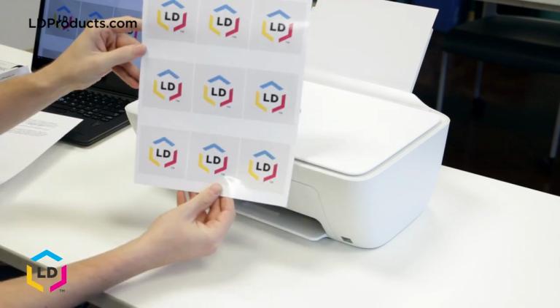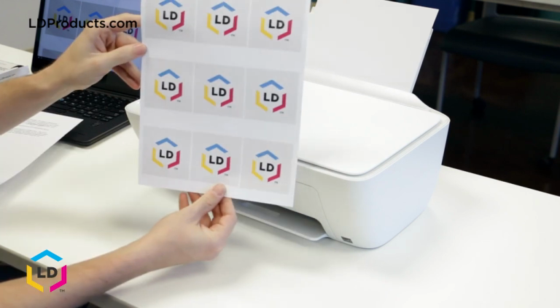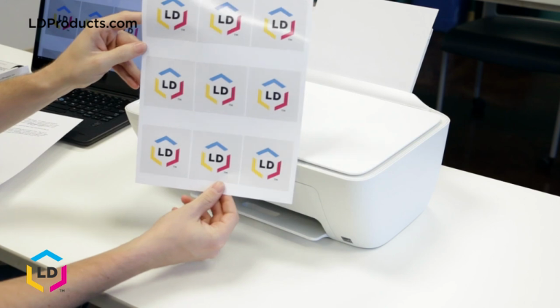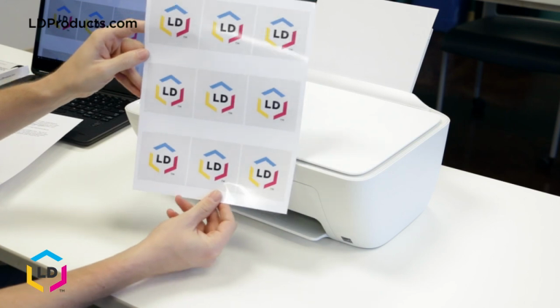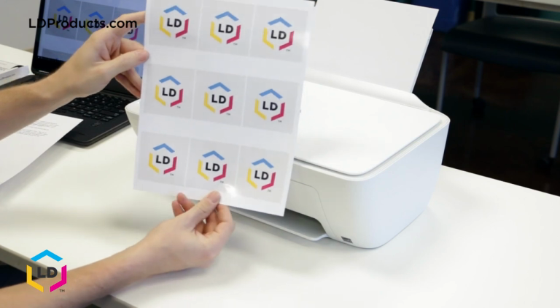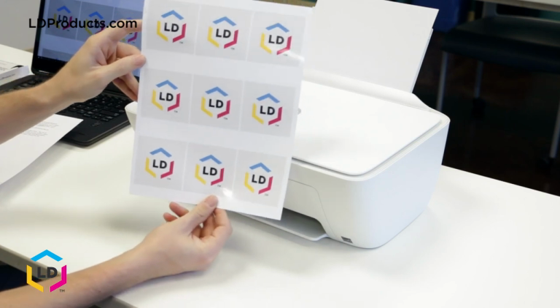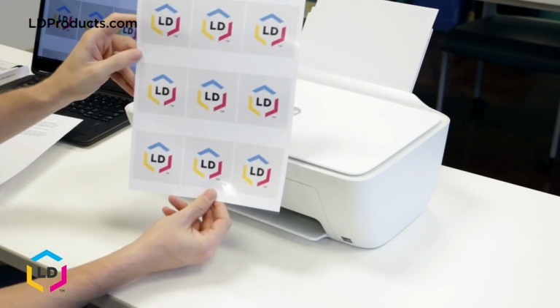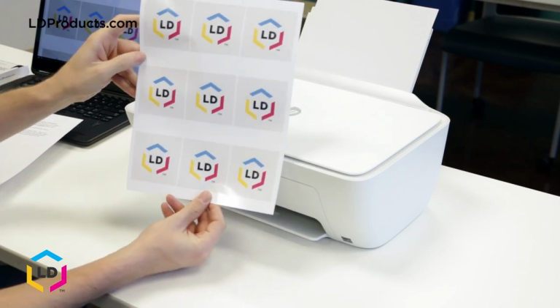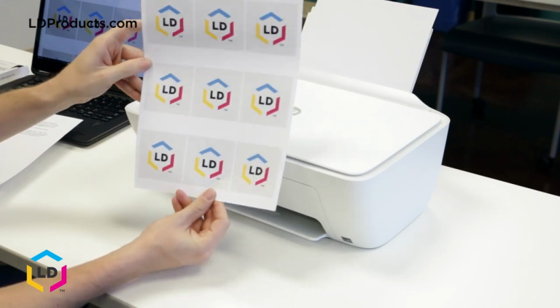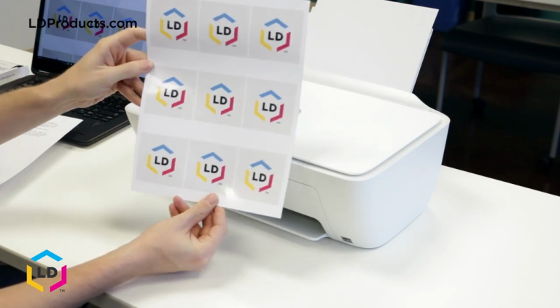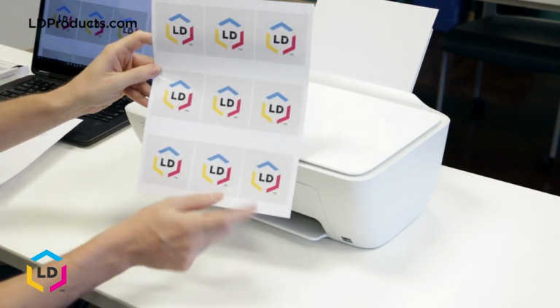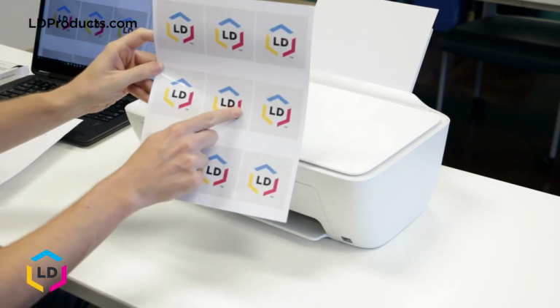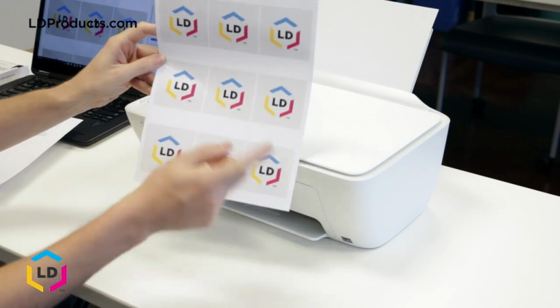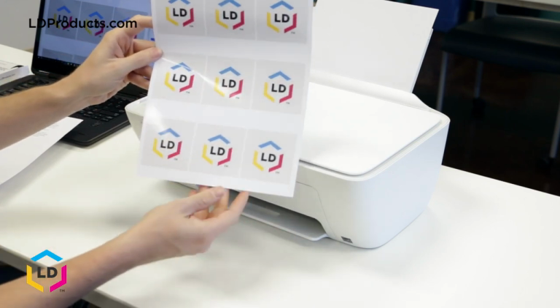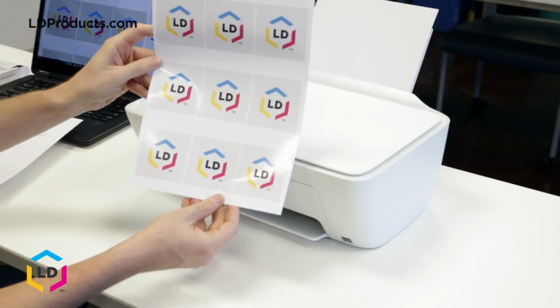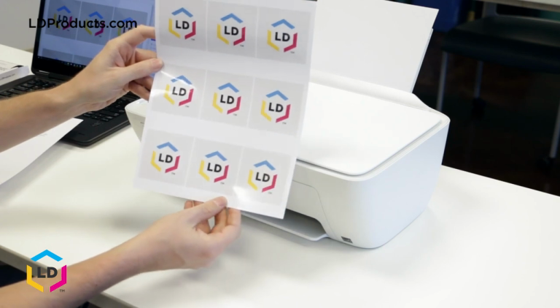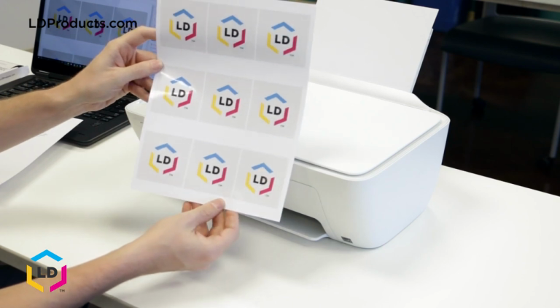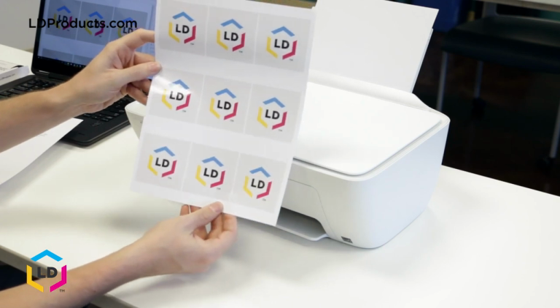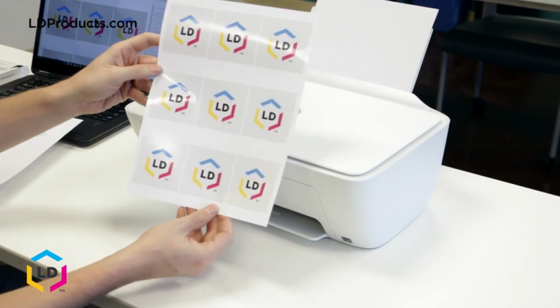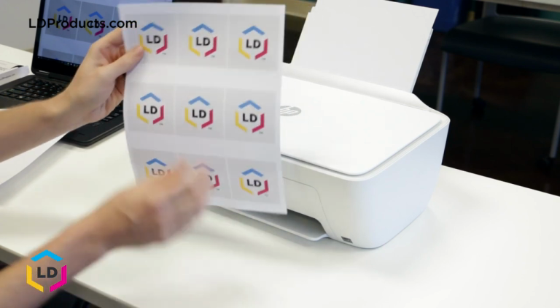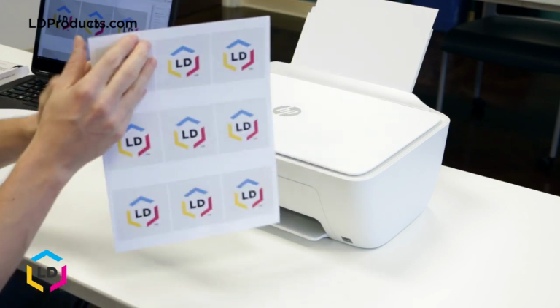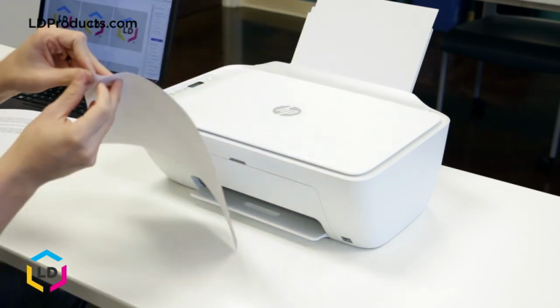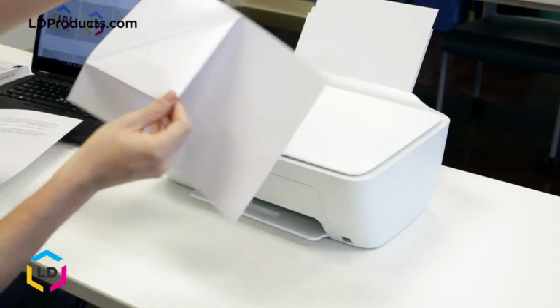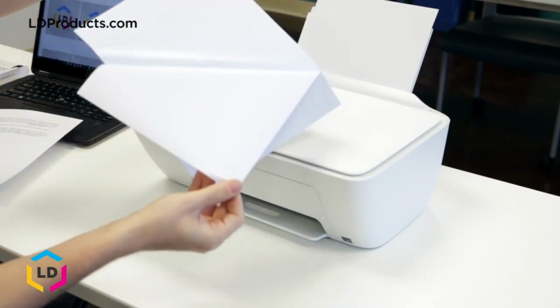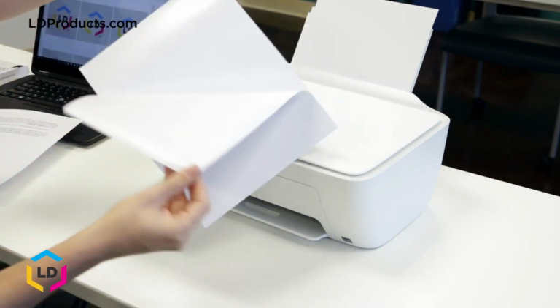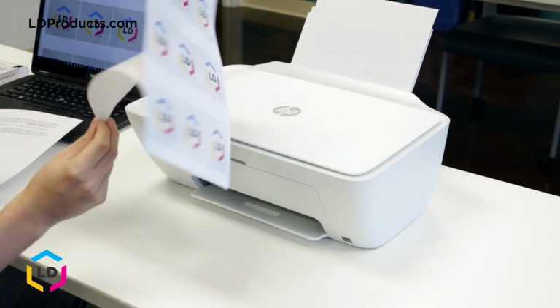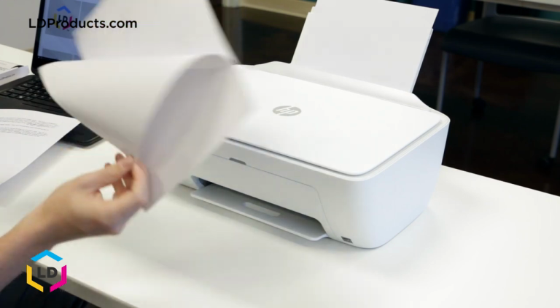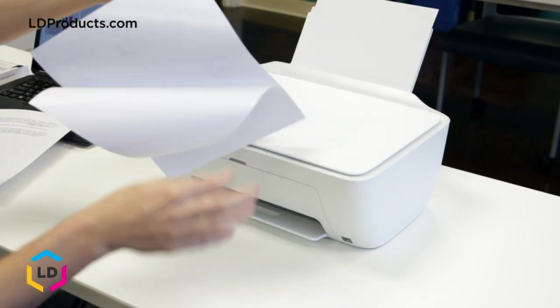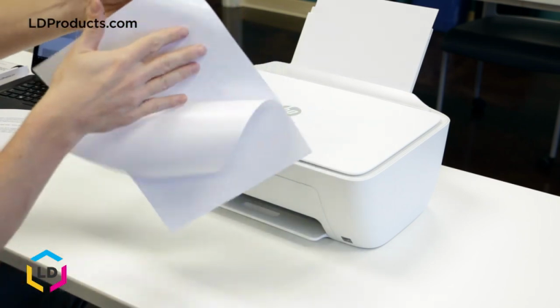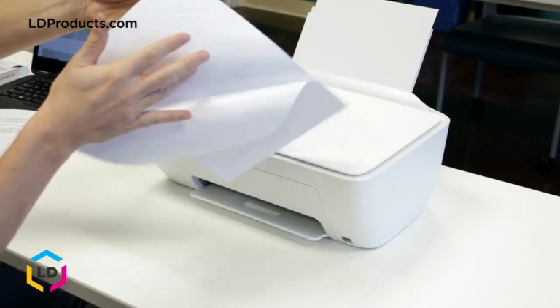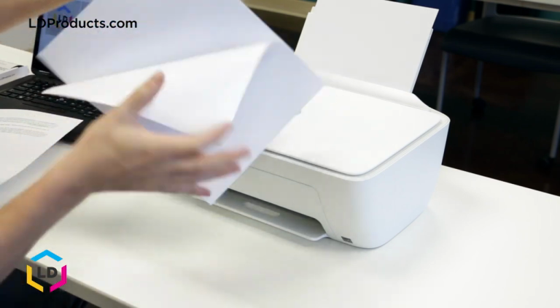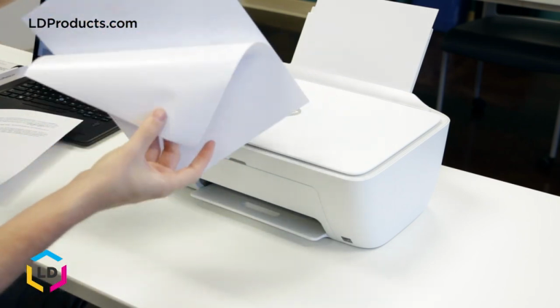There you have it. As you can see we've got a great looking set of stickers here. The ink on the sticker paper dries instantly and it's easy to peel off the backing and place the sticker onto any surface. There you go. The entire back is sticky.